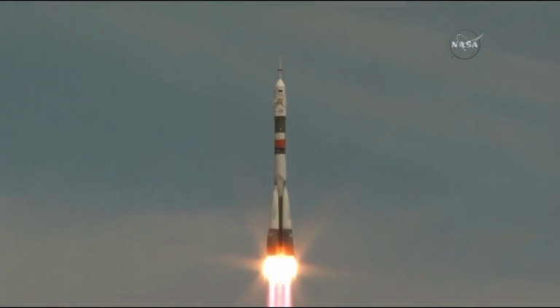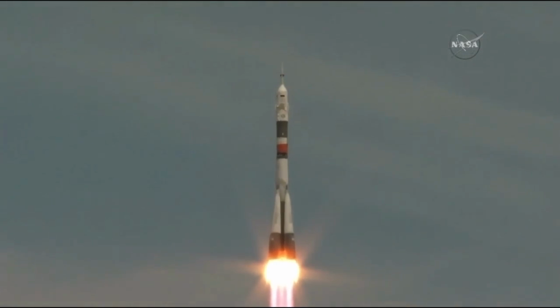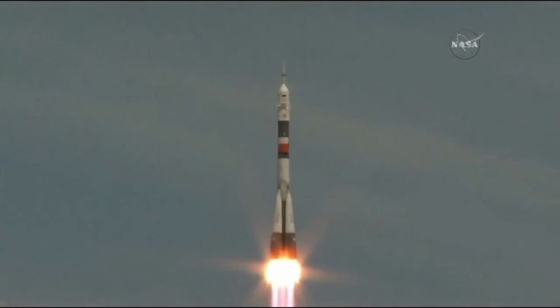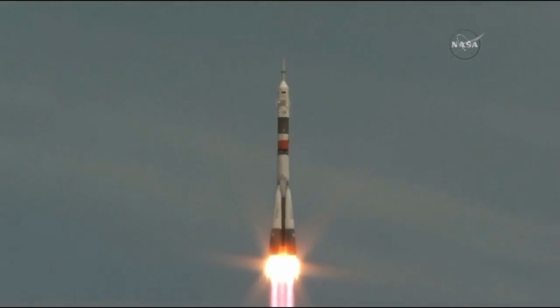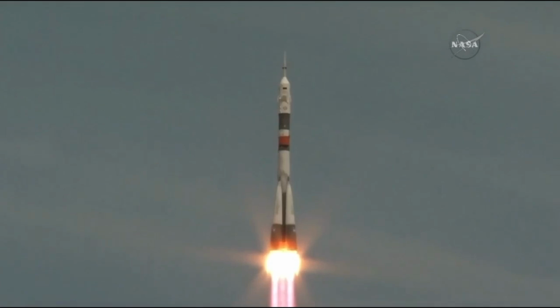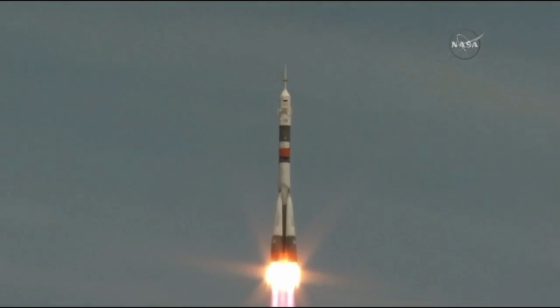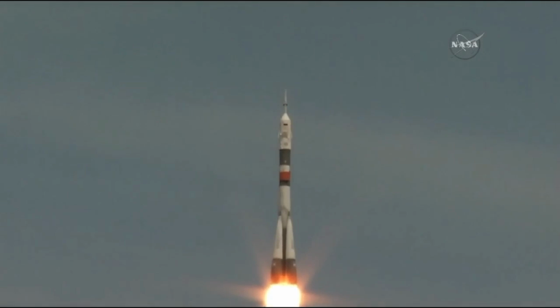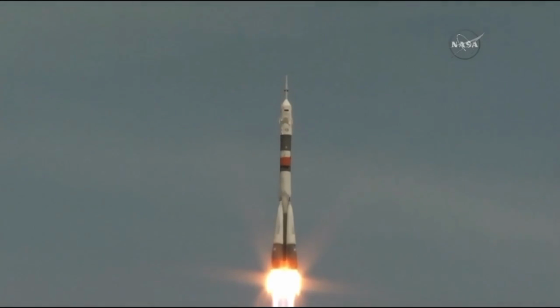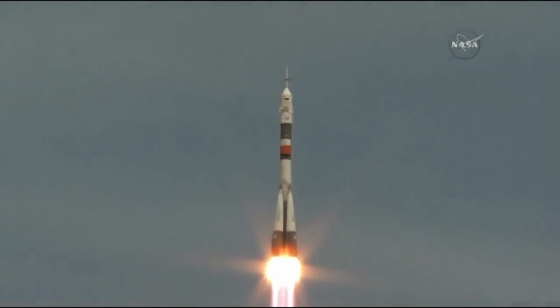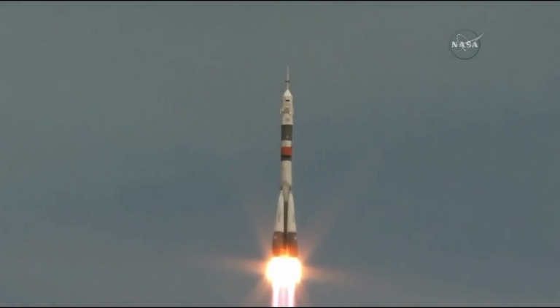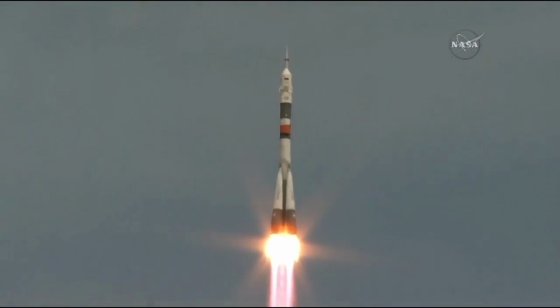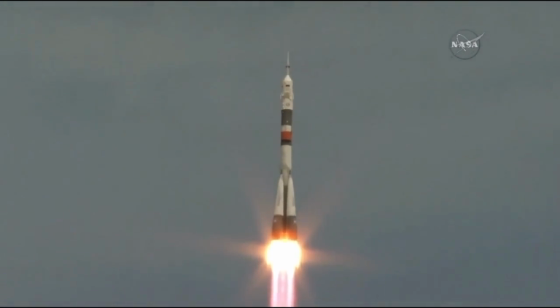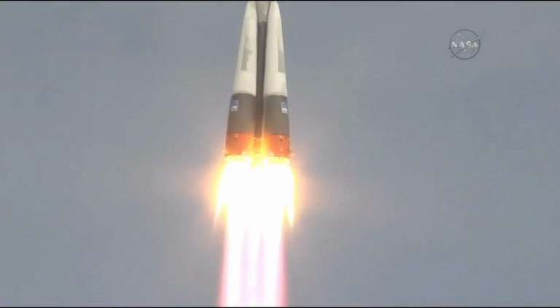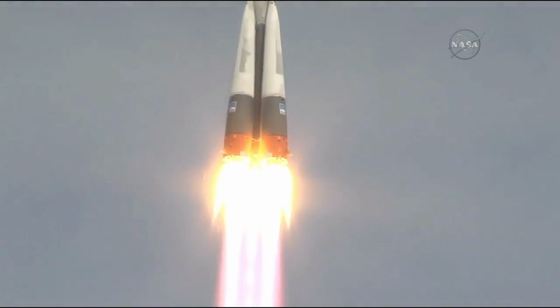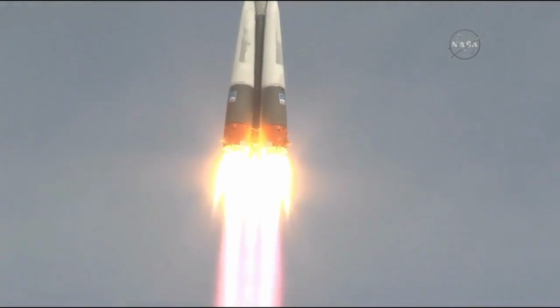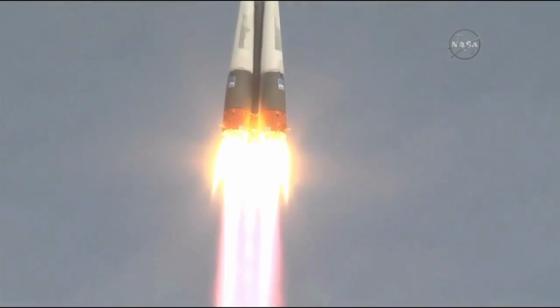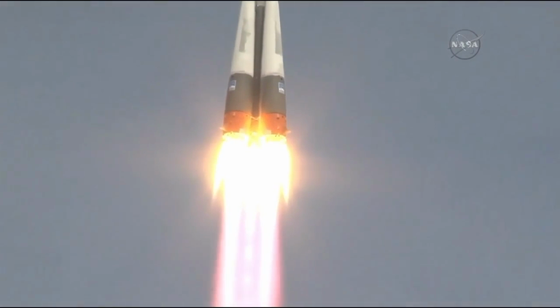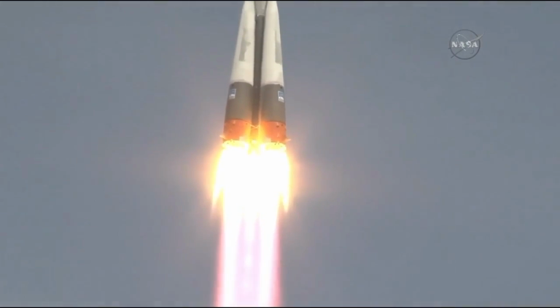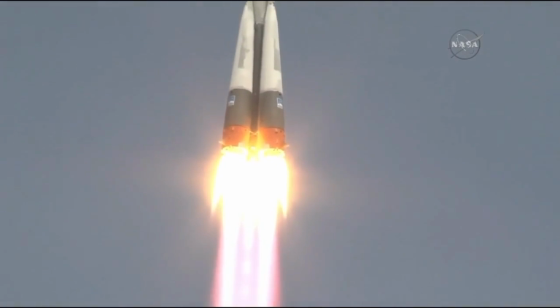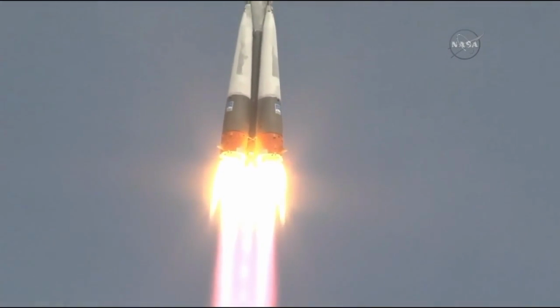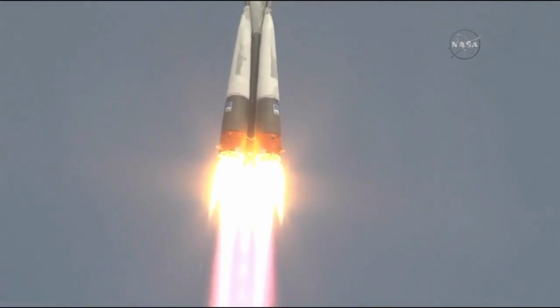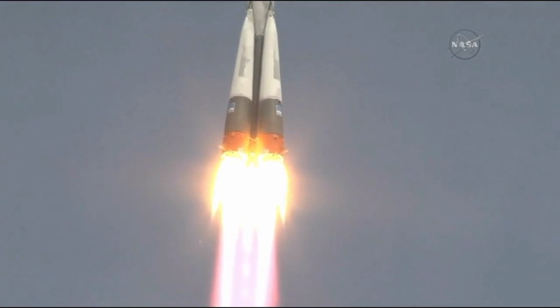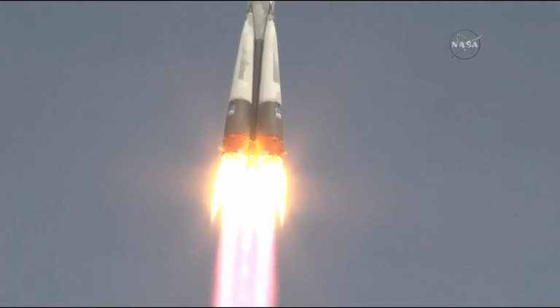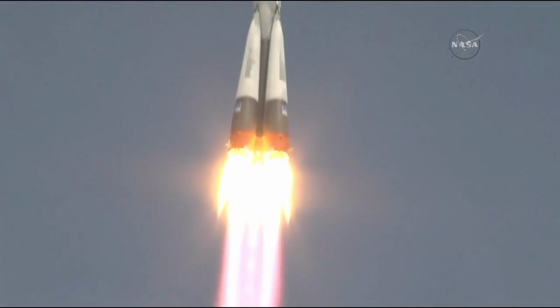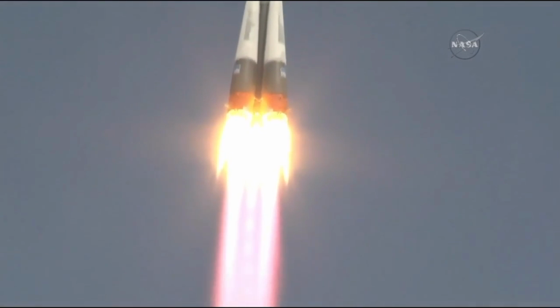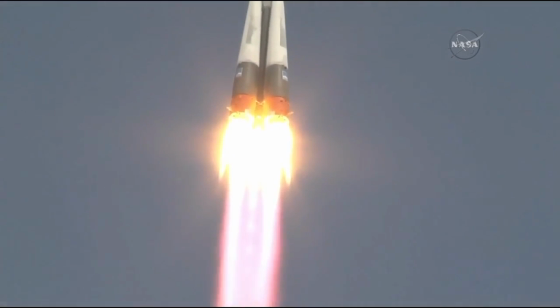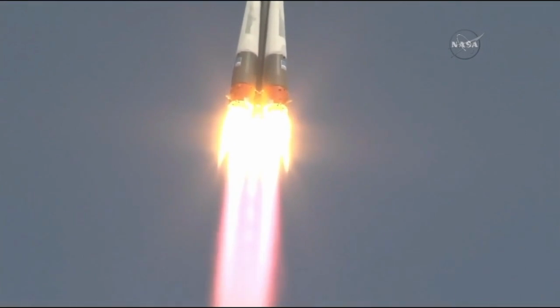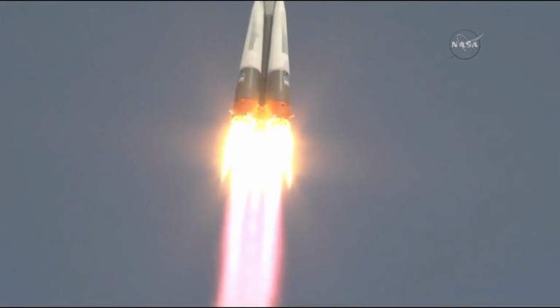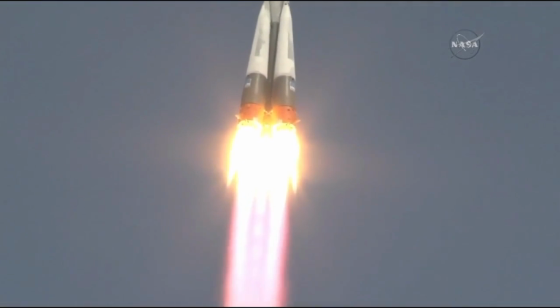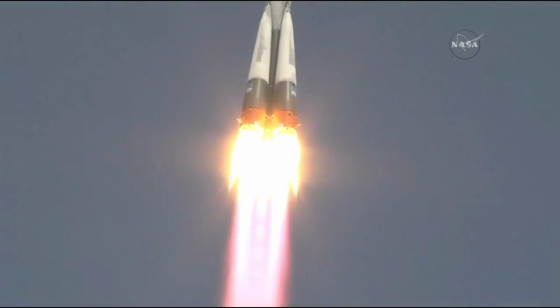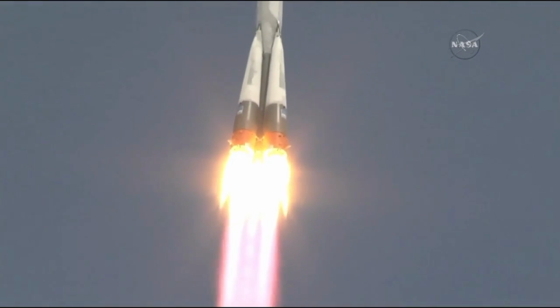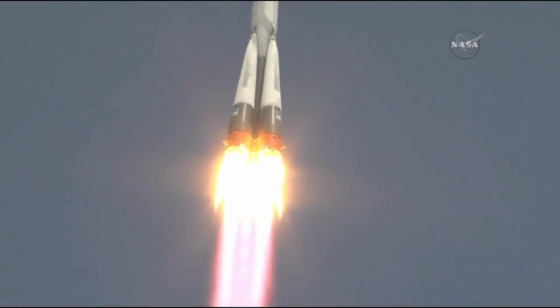Vehicle has cleared the tower. Getting good first stage performance. That Soyuz delivering about 930,000 pounds of thrust from those four strap-on engines in the core.